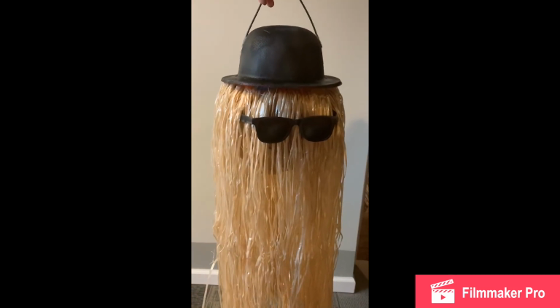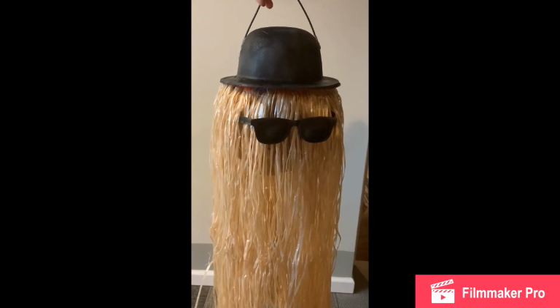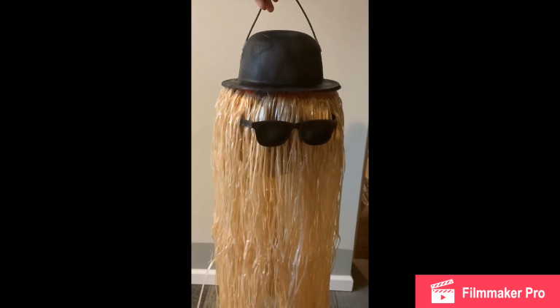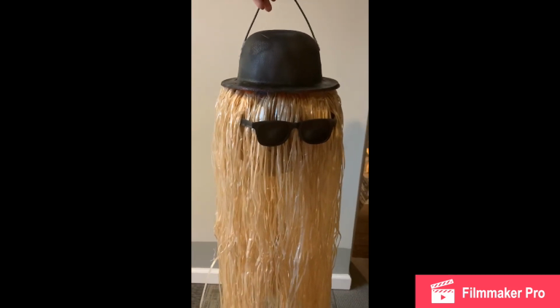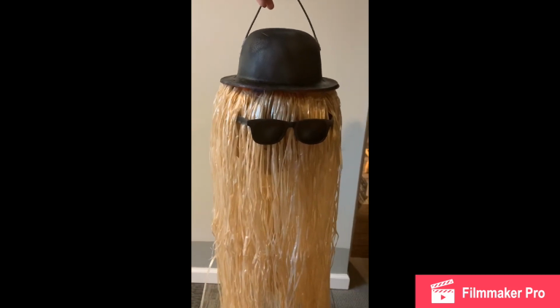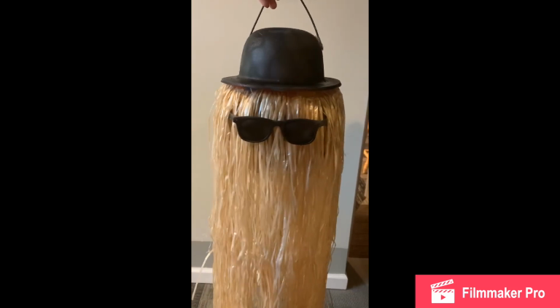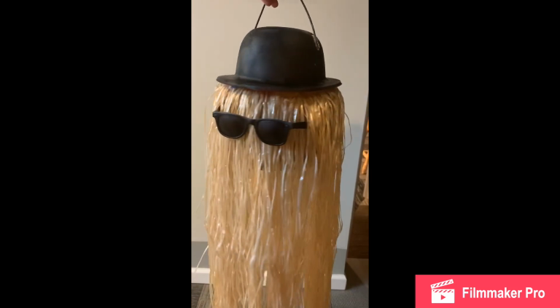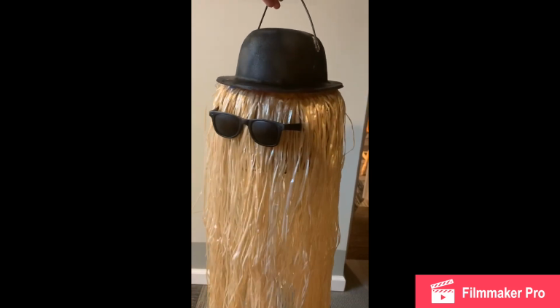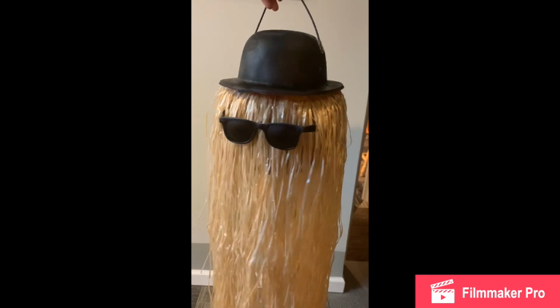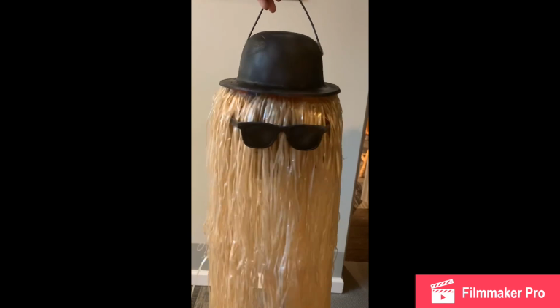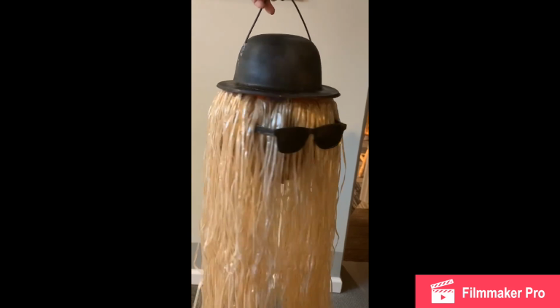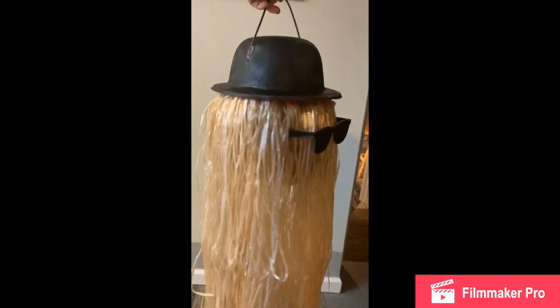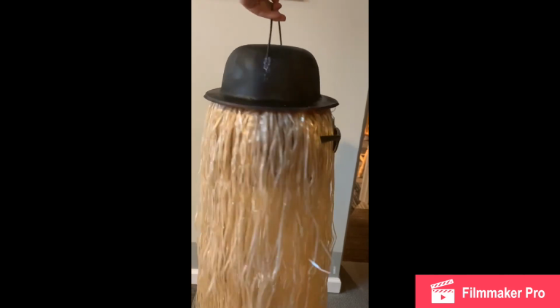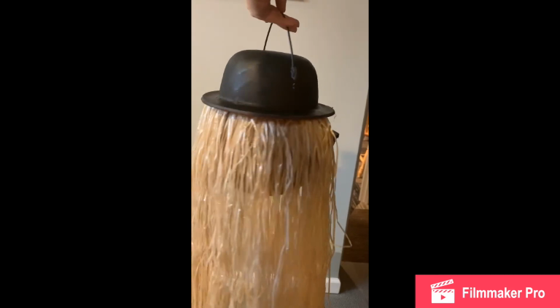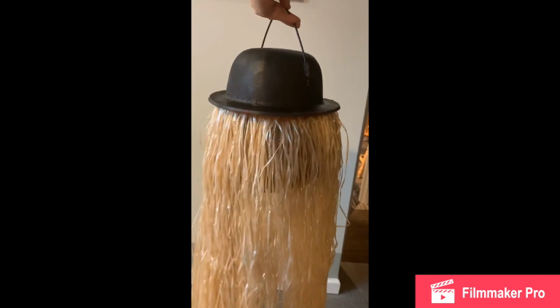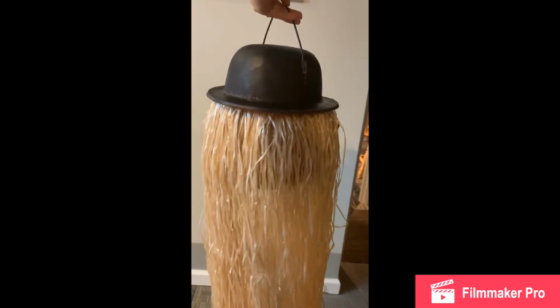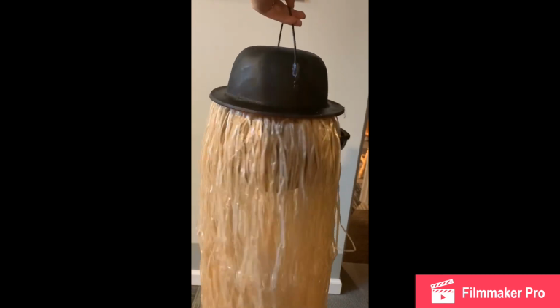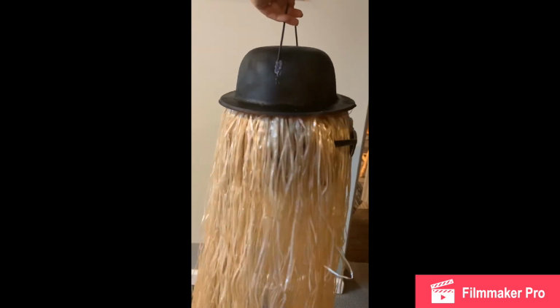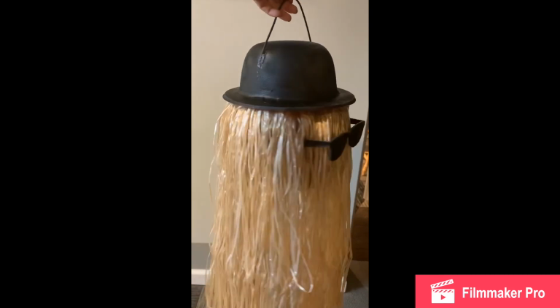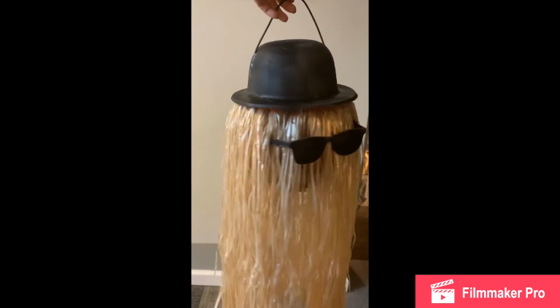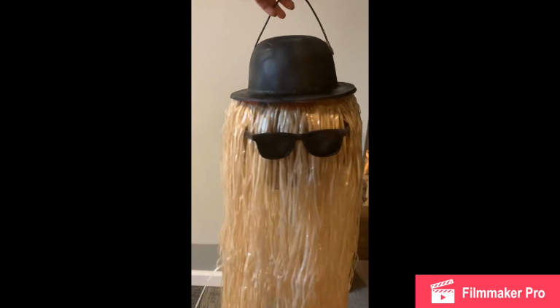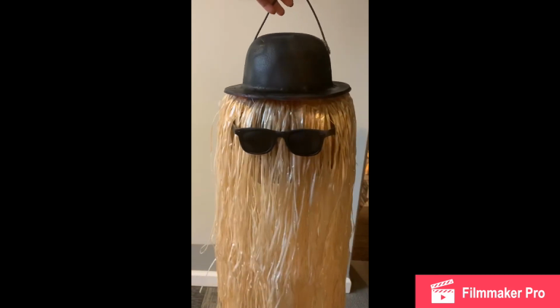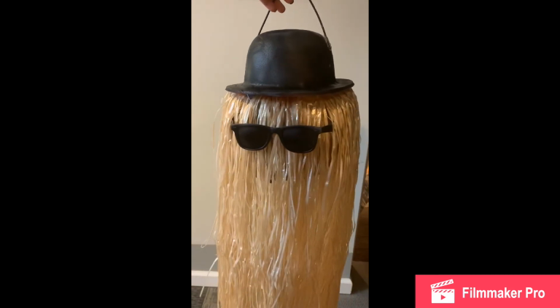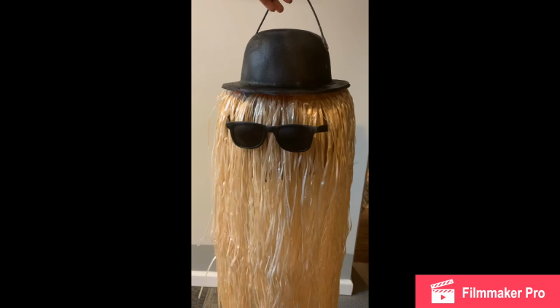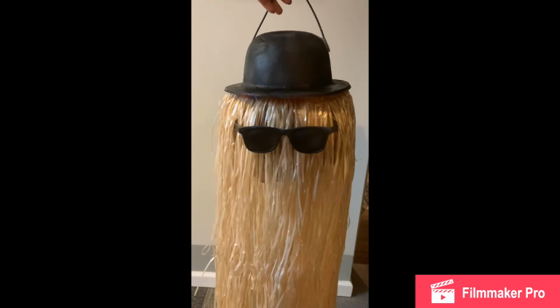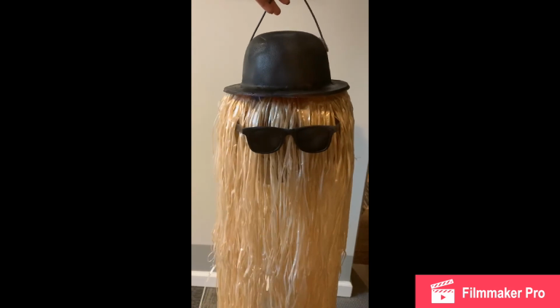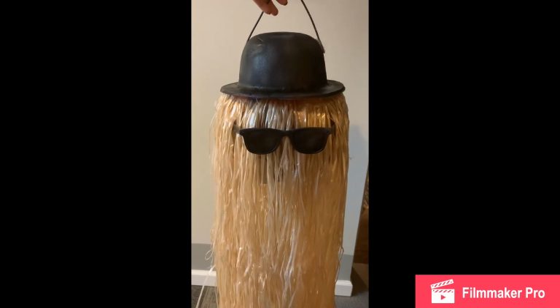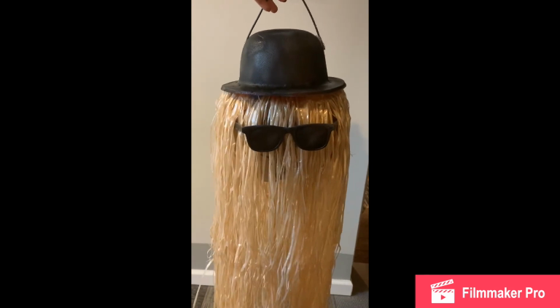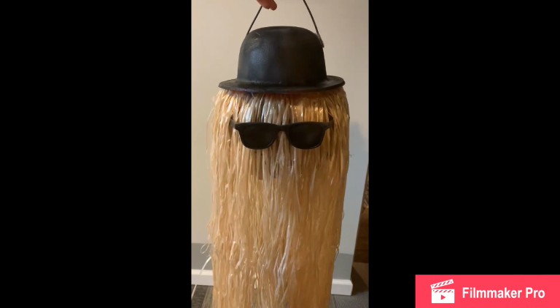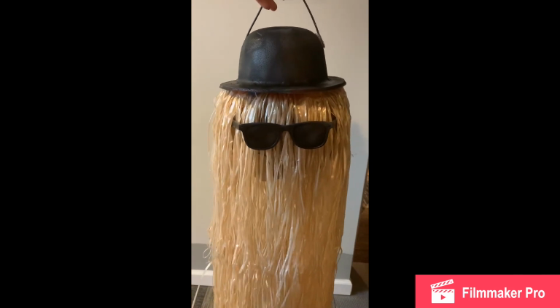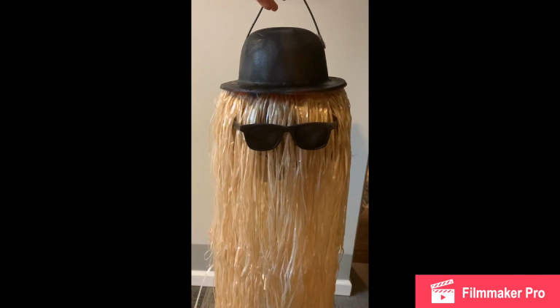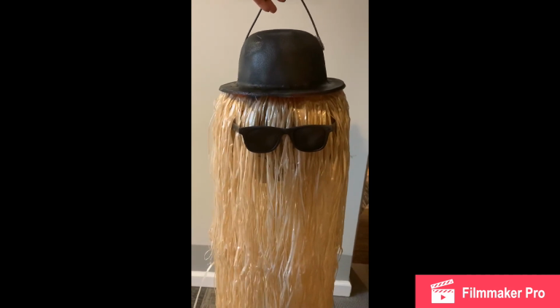And there it is, our finished Cousin It decoration. Please like, share, and subscribe to see more.